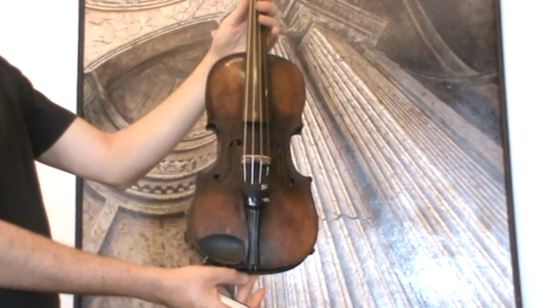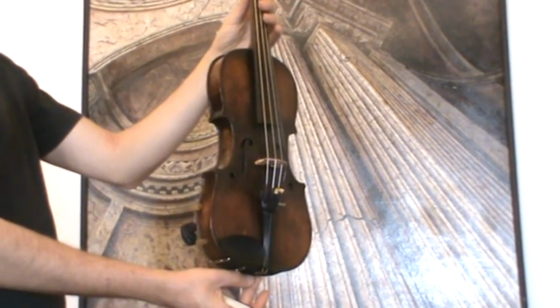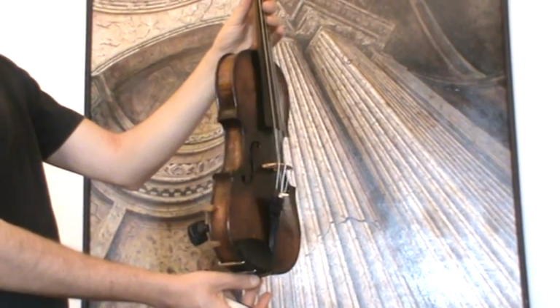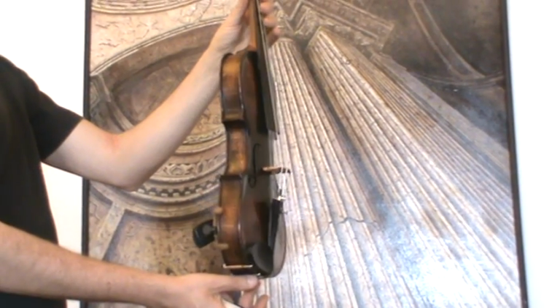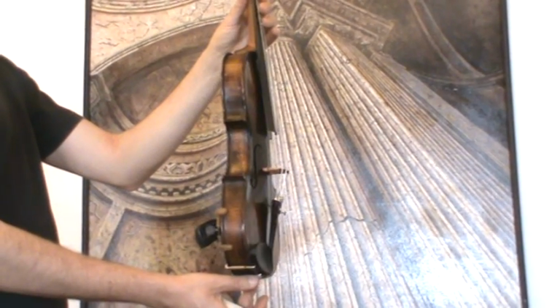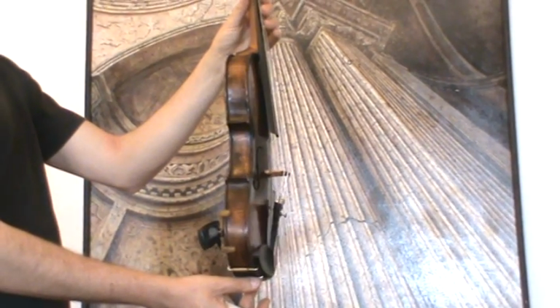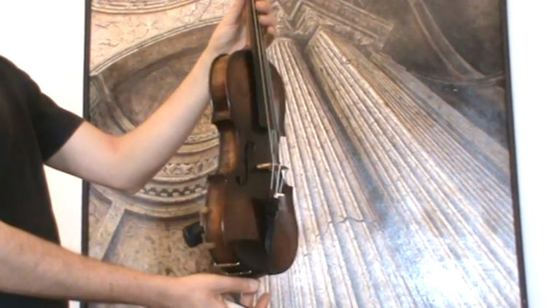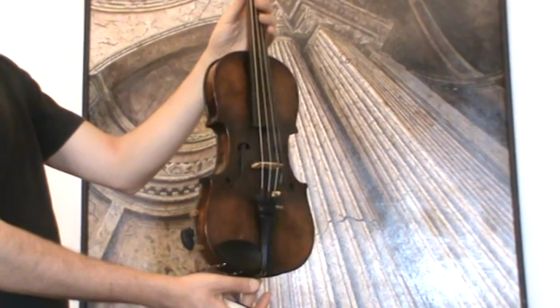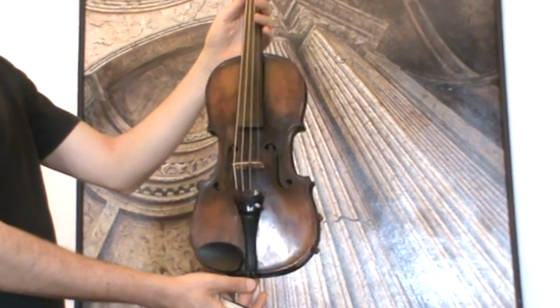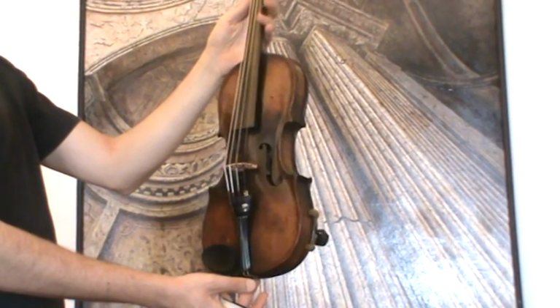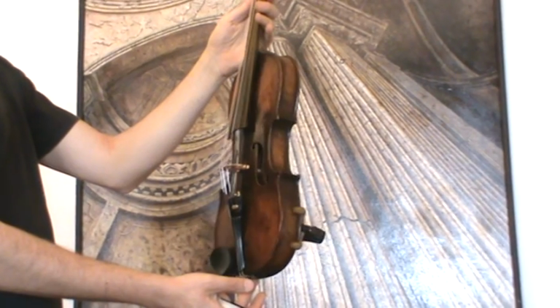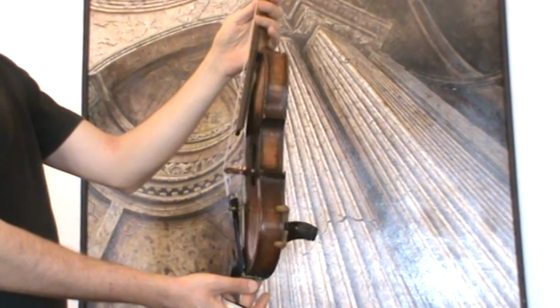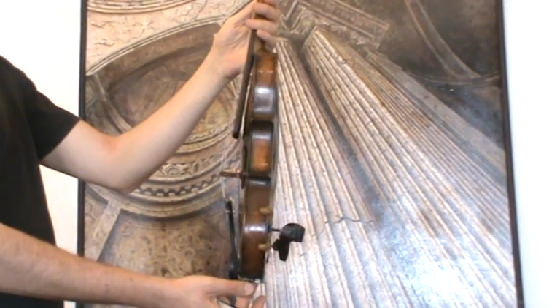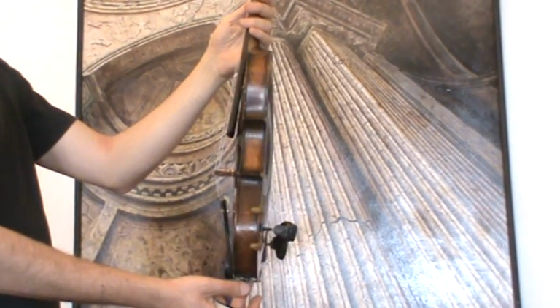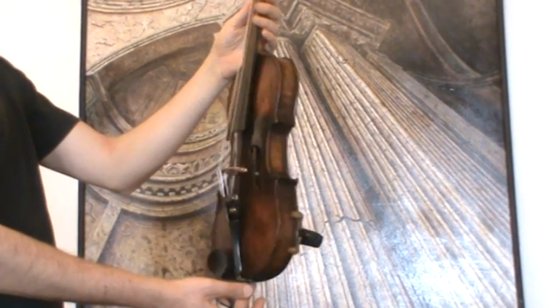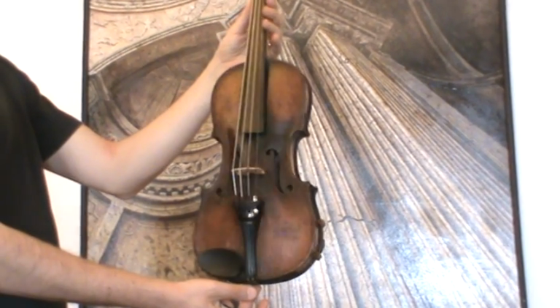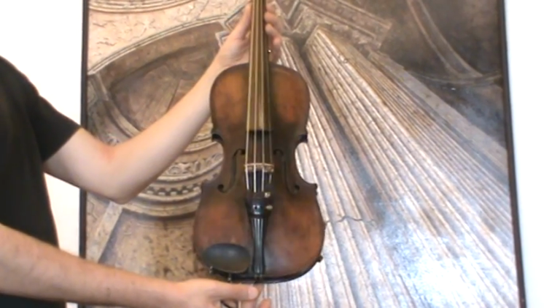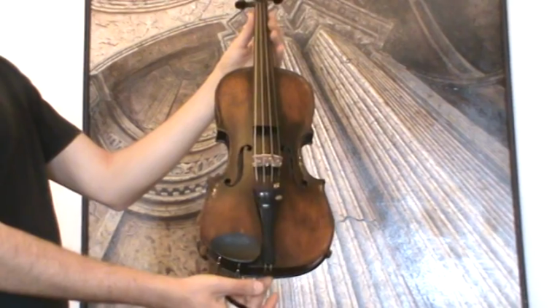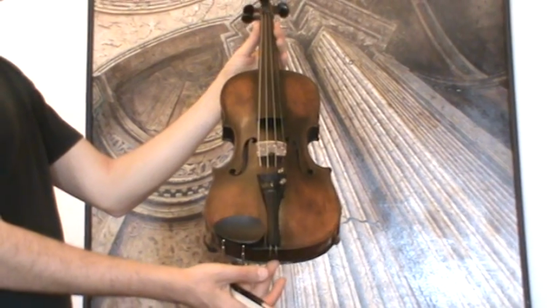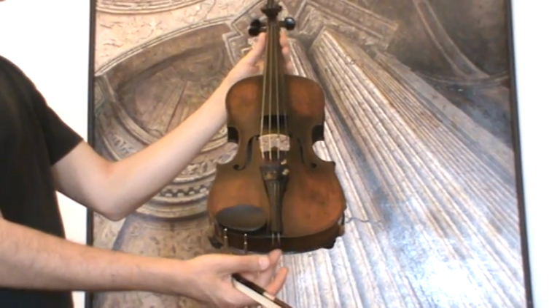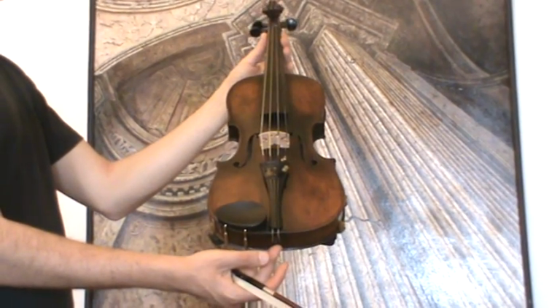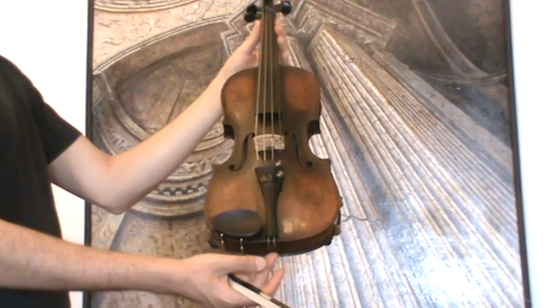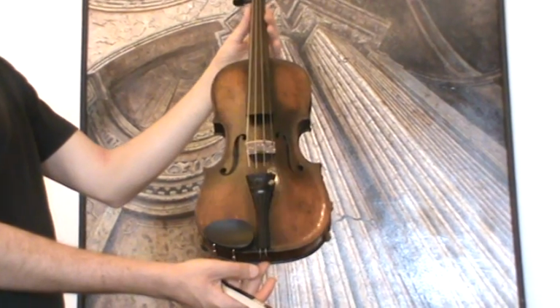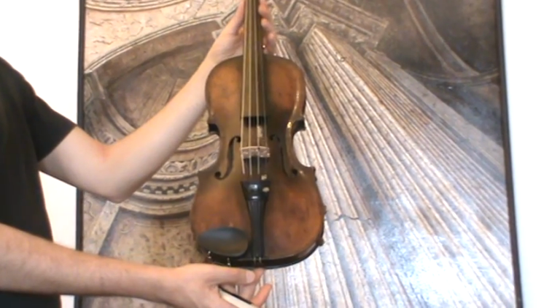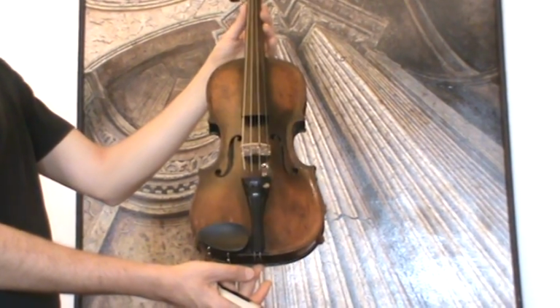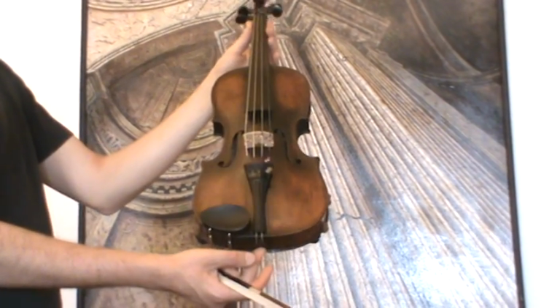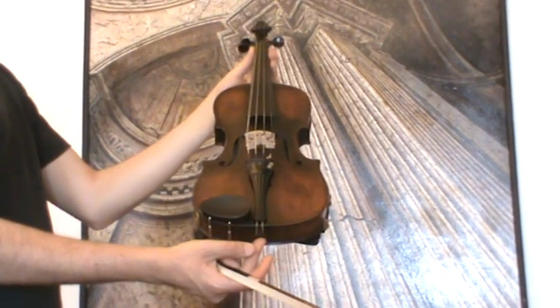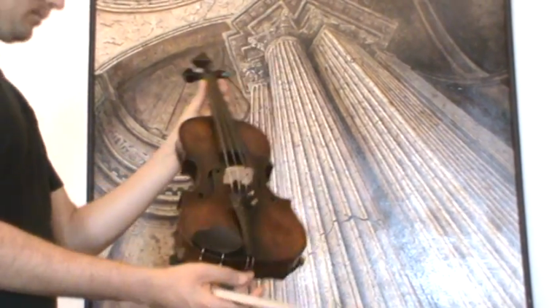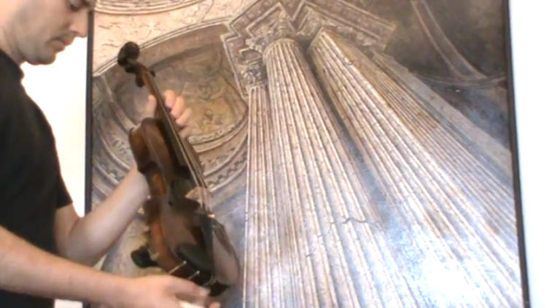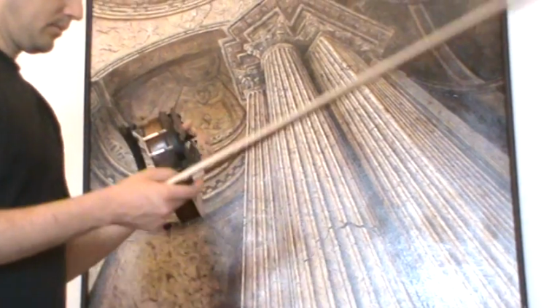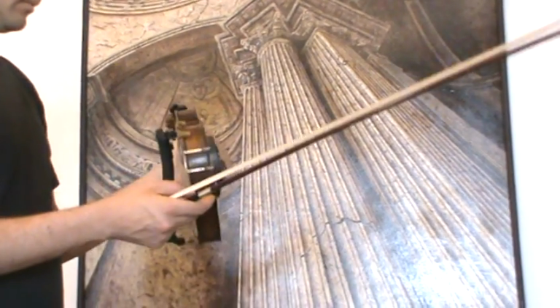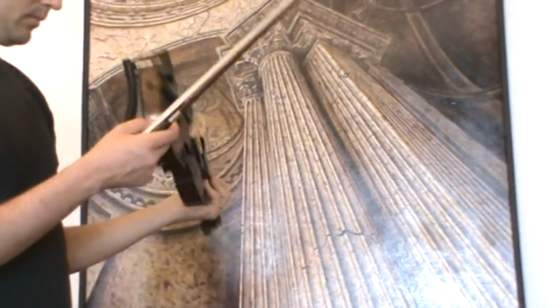In our workshop the violin was totally restored and received a new setup with the old ebony parts, new strings, new bridge, and new soundpost.